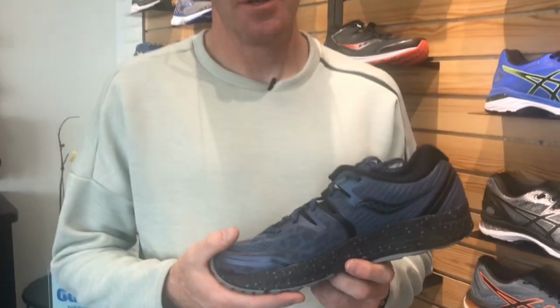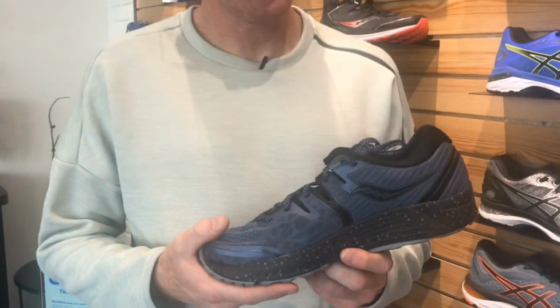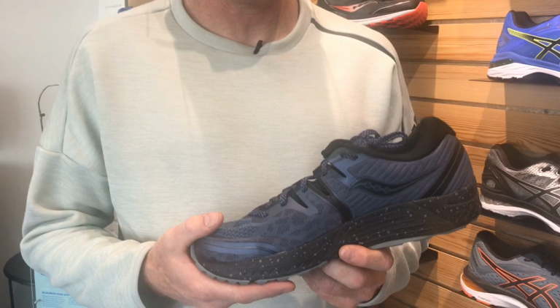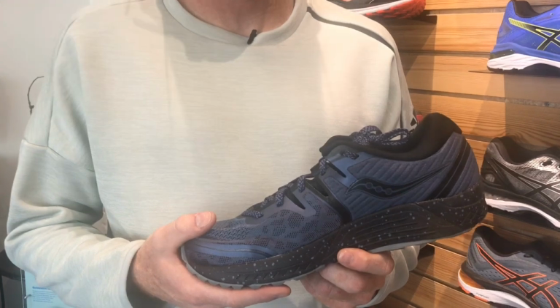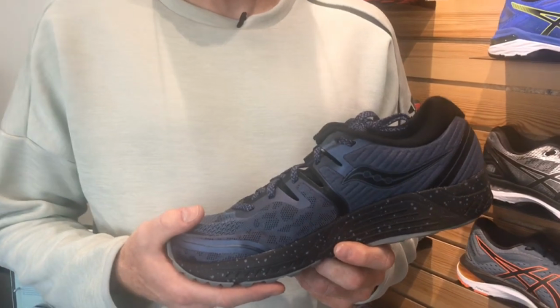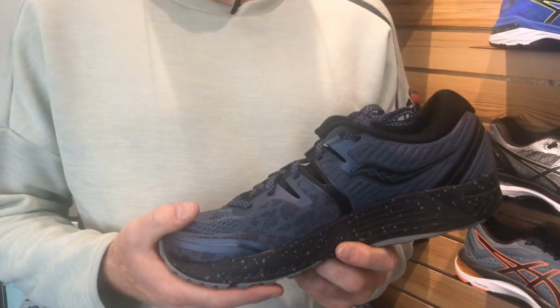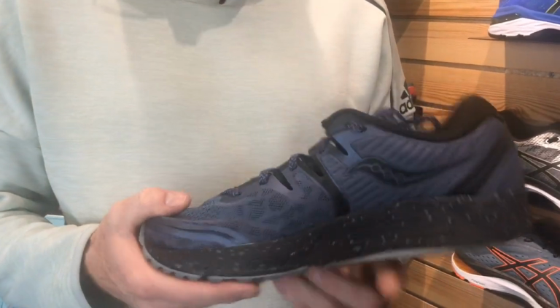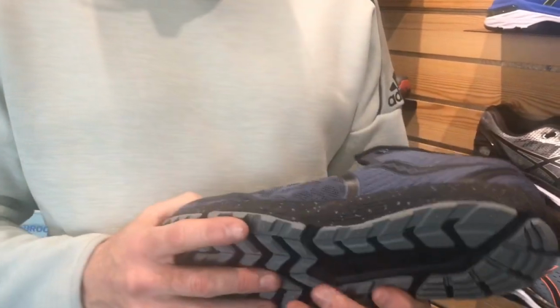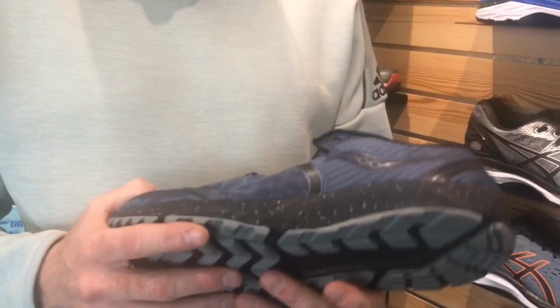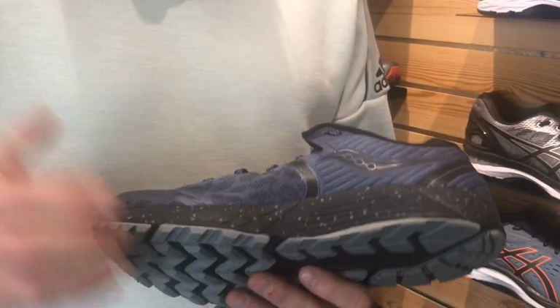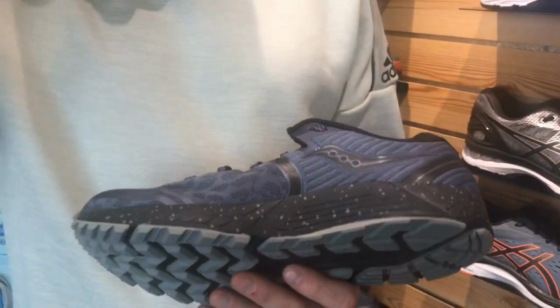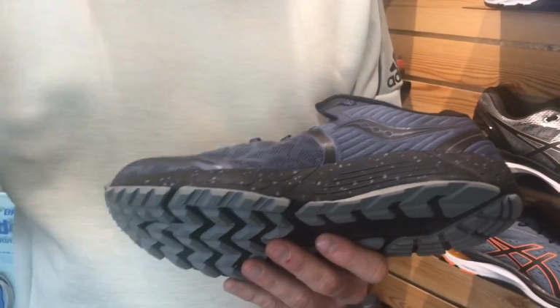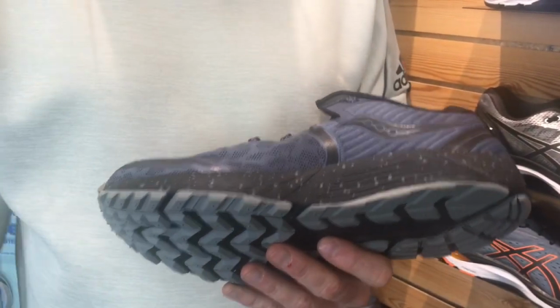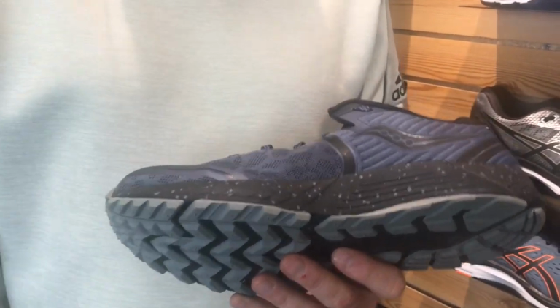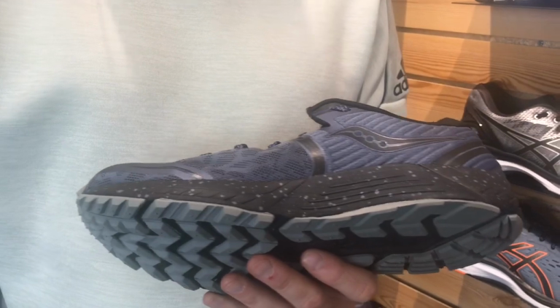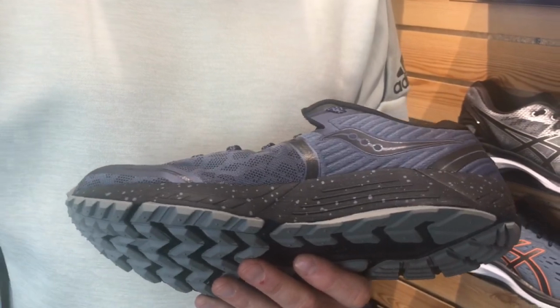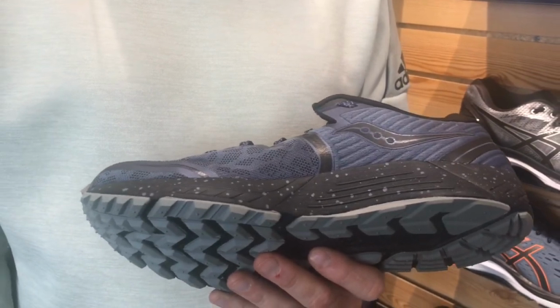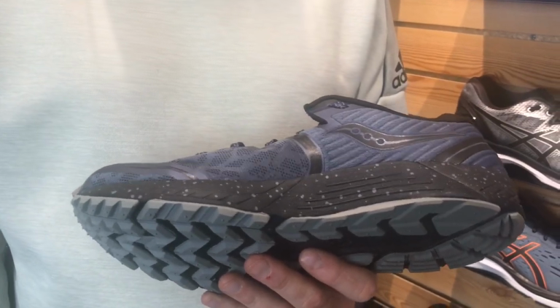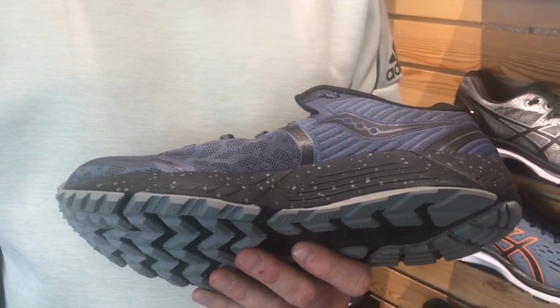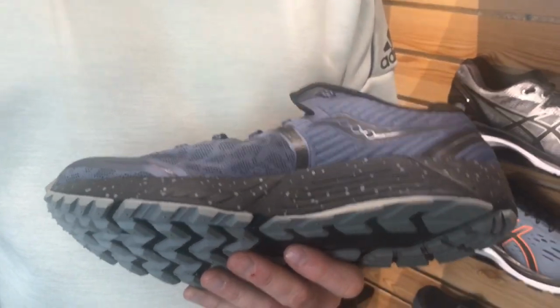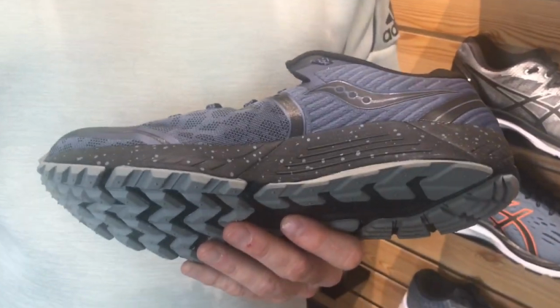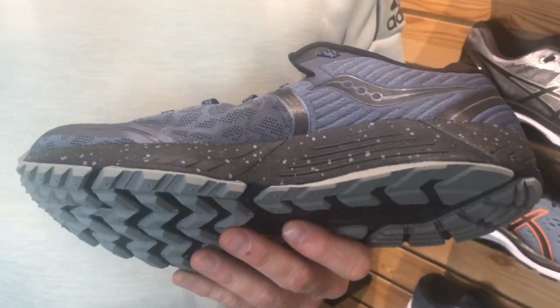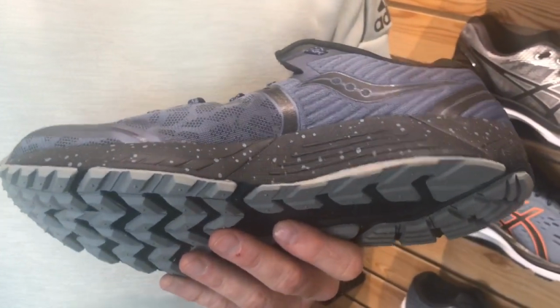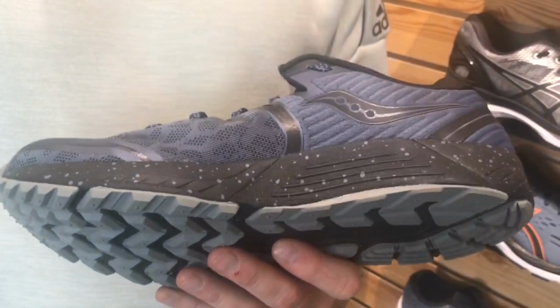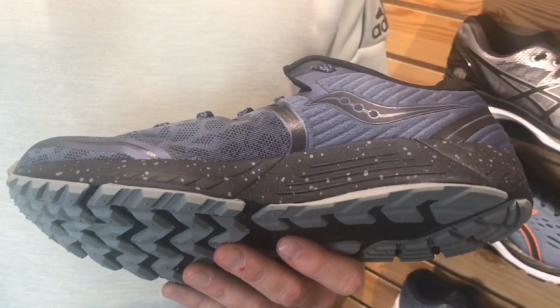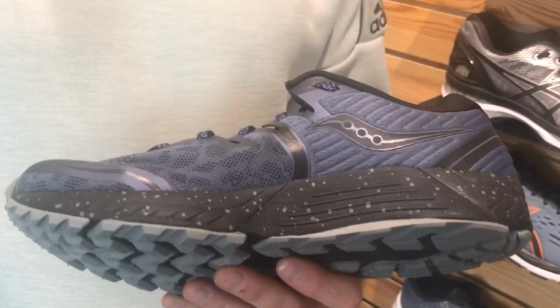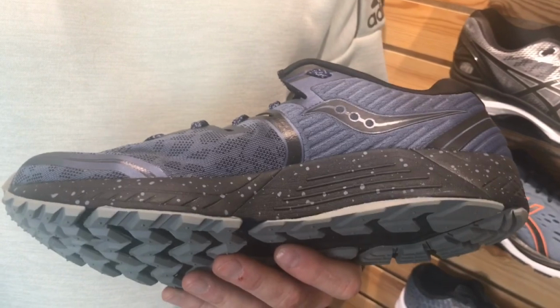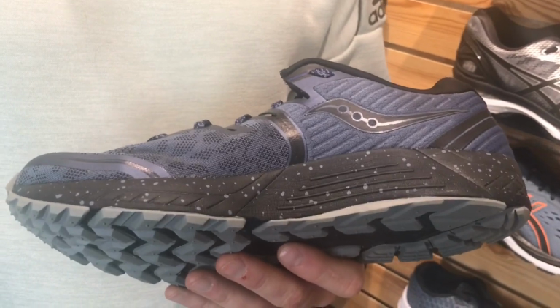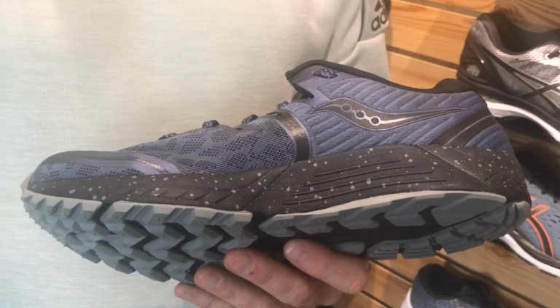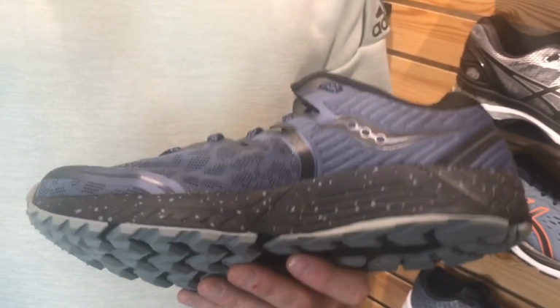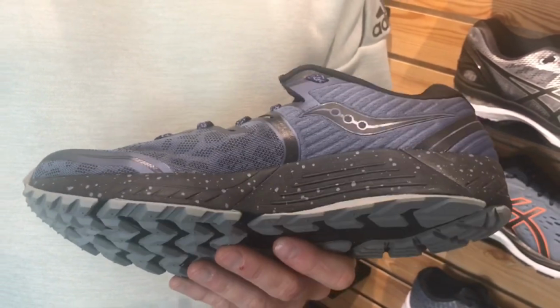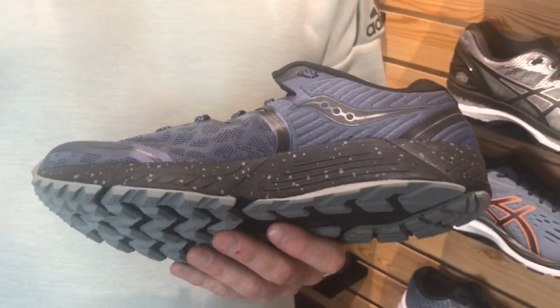The feature that I really love on this shoe is medial posting. In trail shoes, the trend has been over the last few years to go away from medial posting, so people that overpronated somewhat significantly didn't have a really great option in technical trail running.